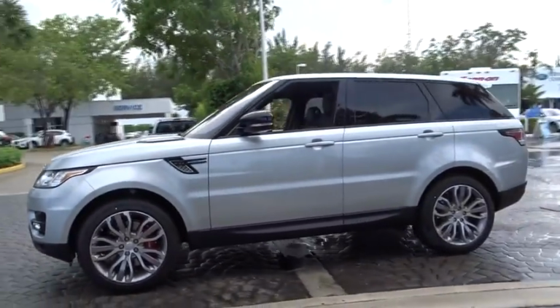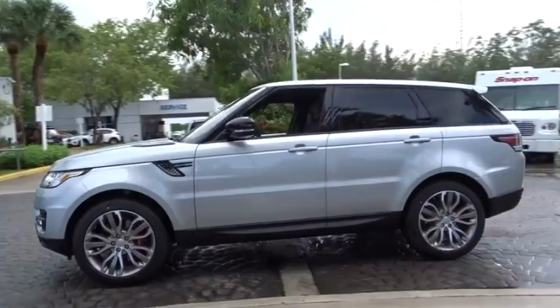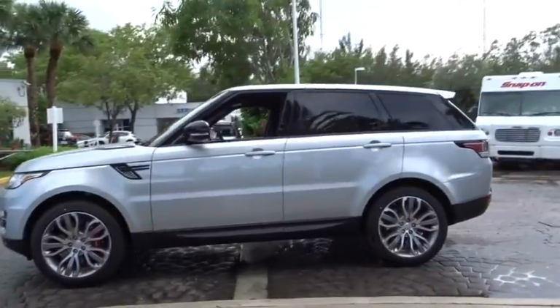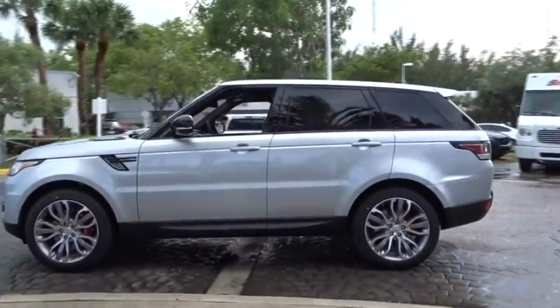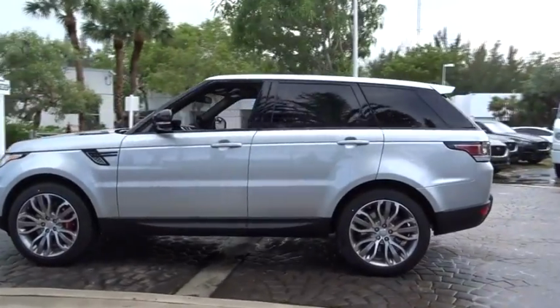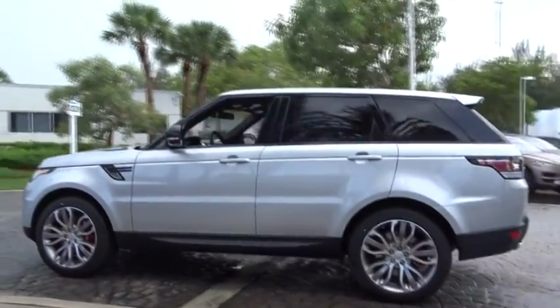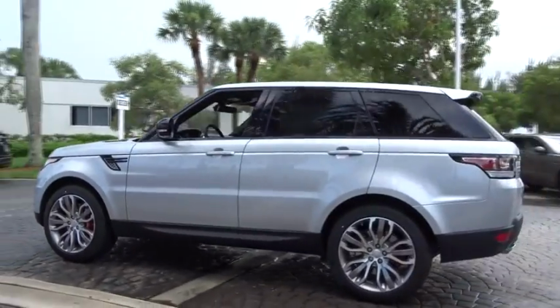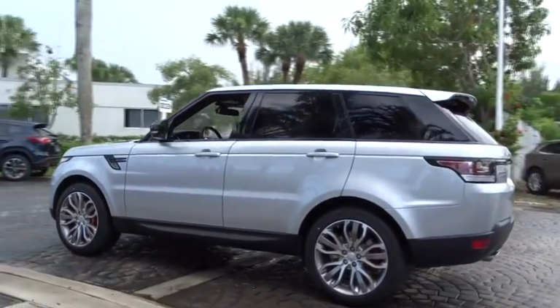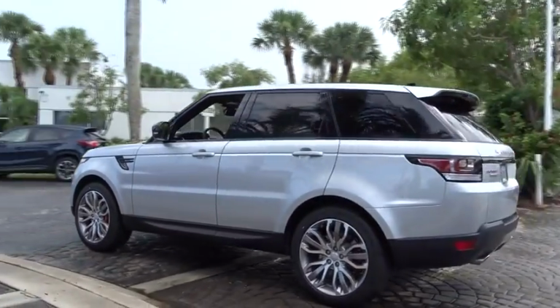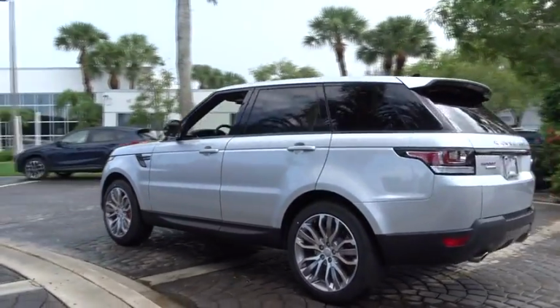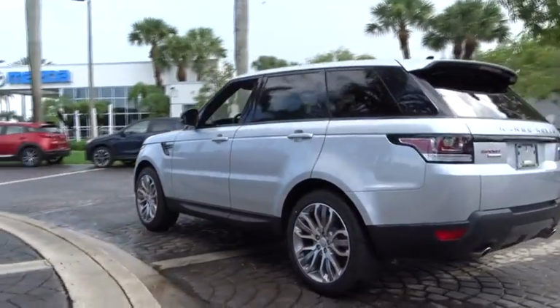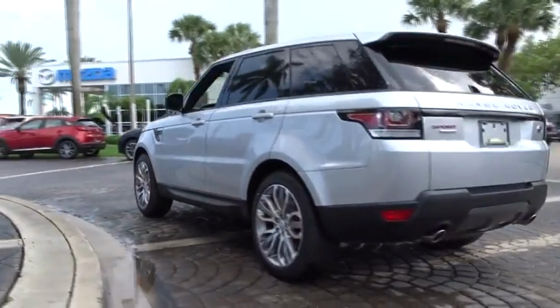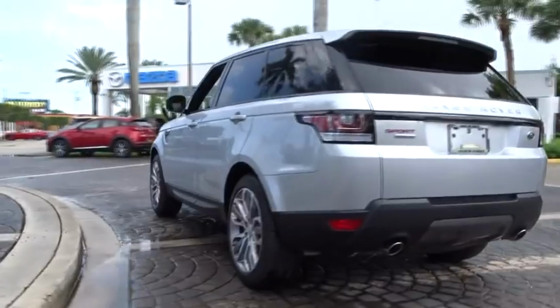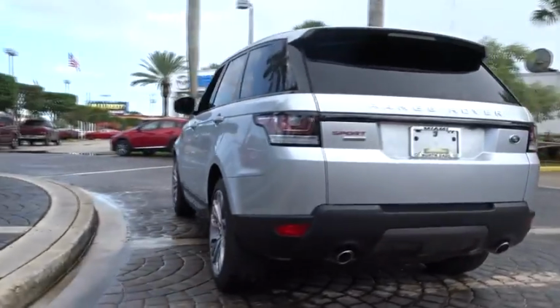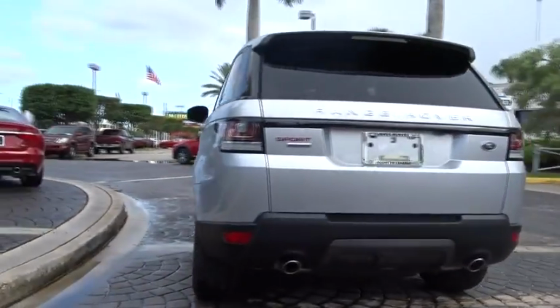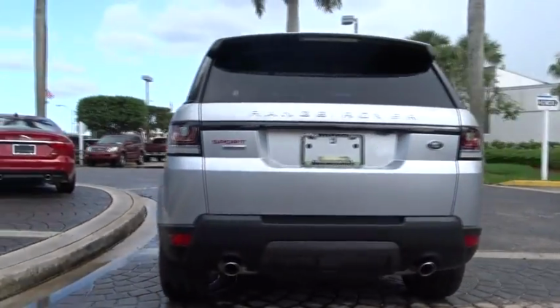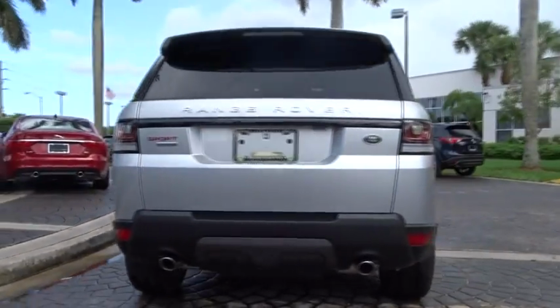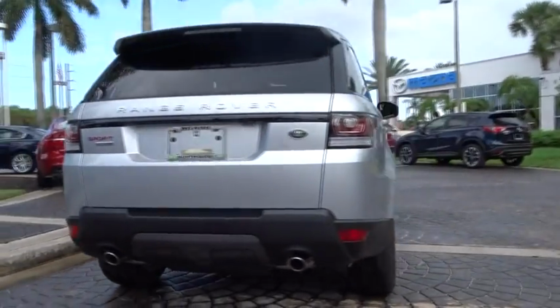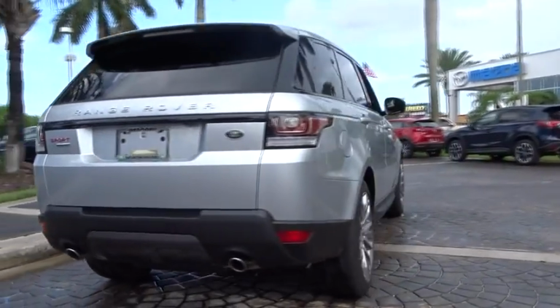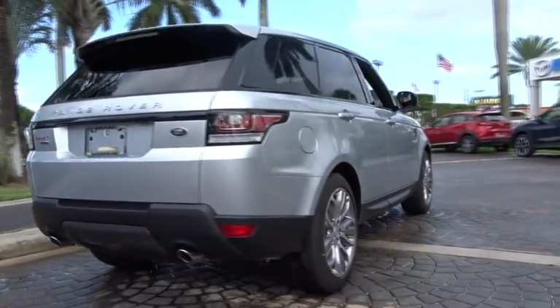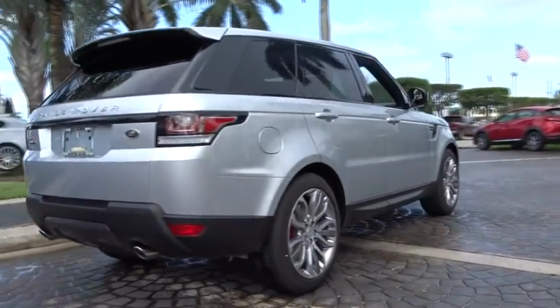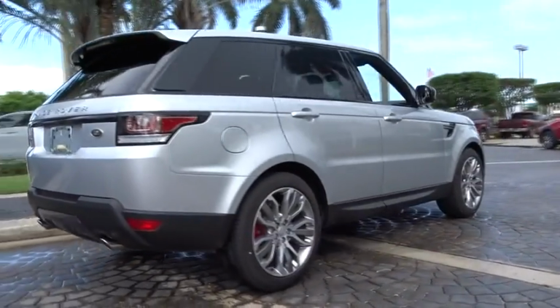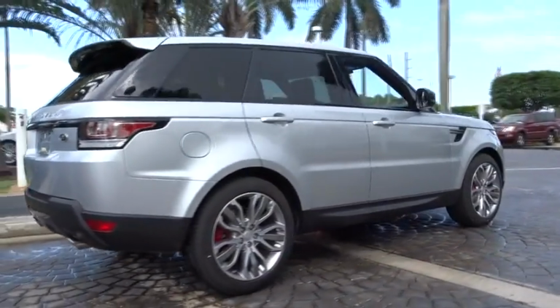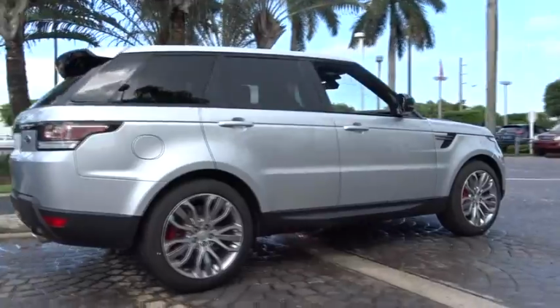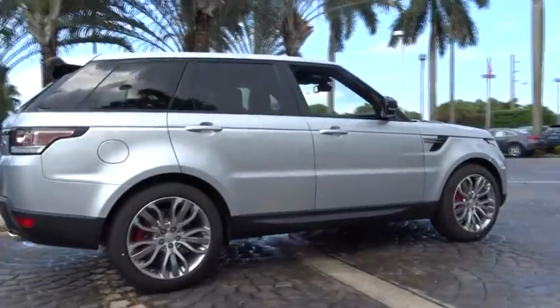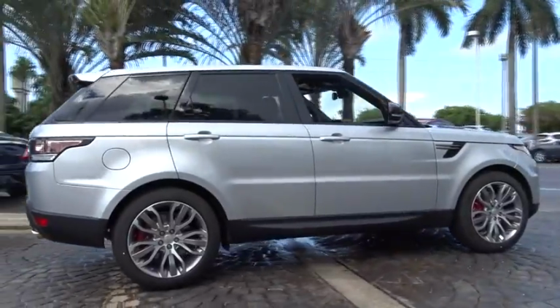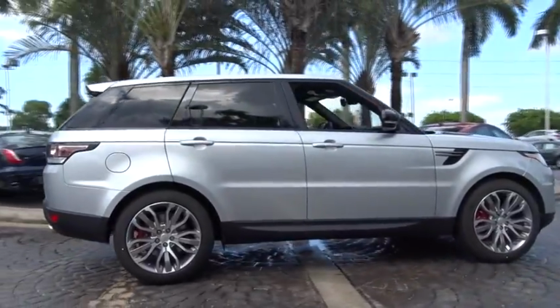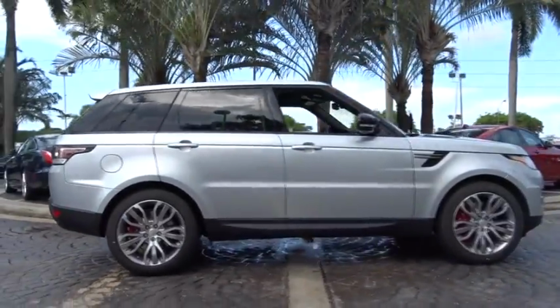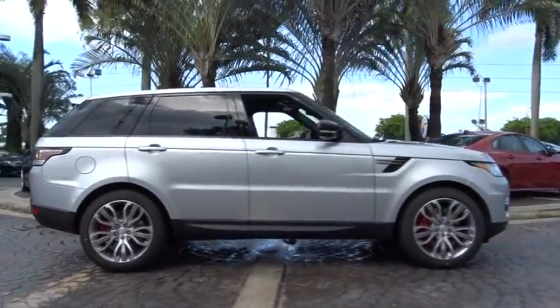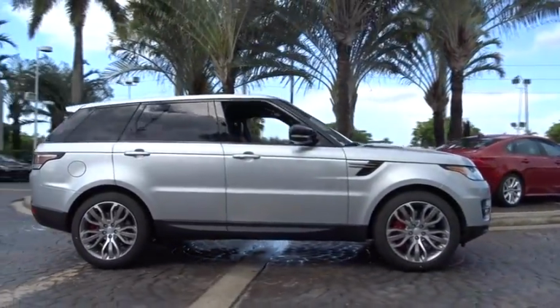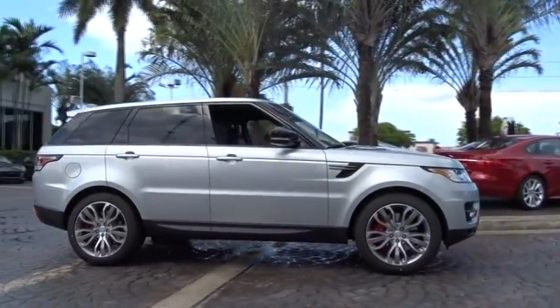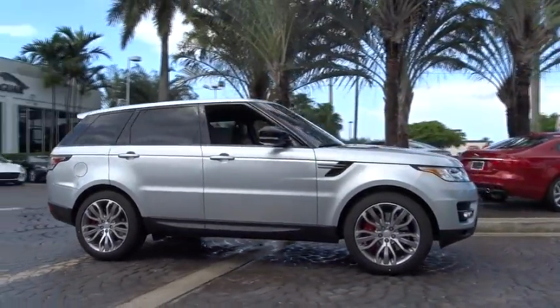Here are some of this vehicle's great options: power passenger seat, traction control, navigation system, dual airbags, air conditioning front, power steering, alloy wheels, four-wheel disc brakes, auto dimming rear view mirror, active suspension system.